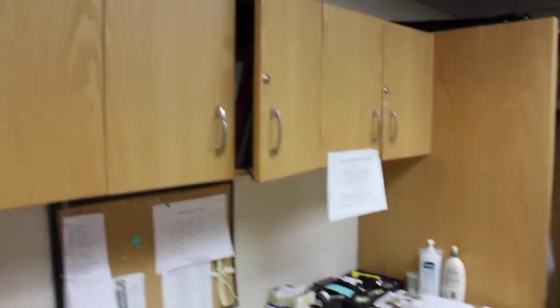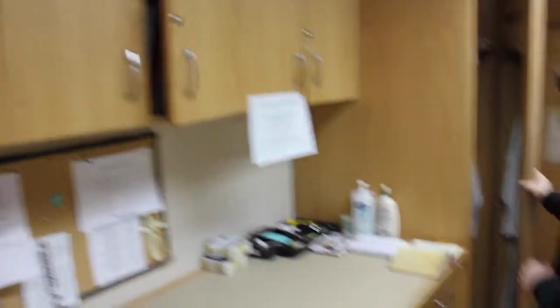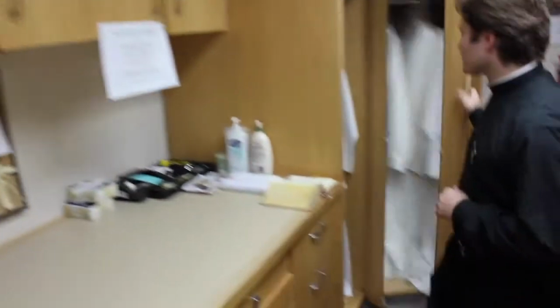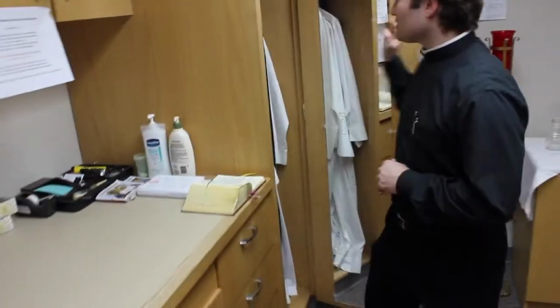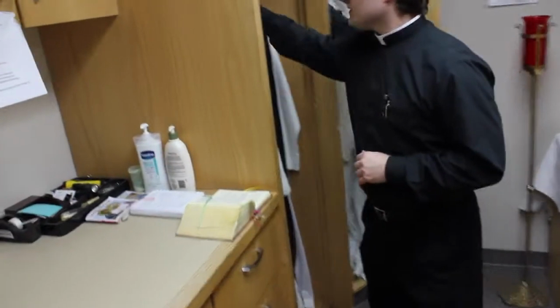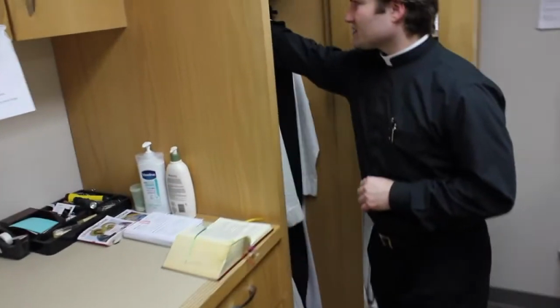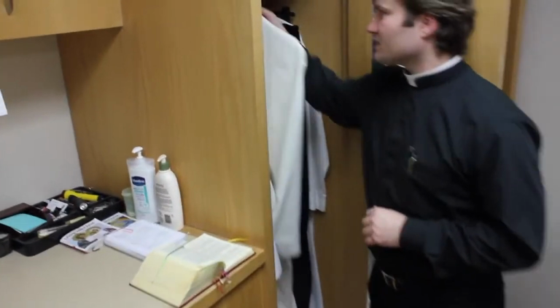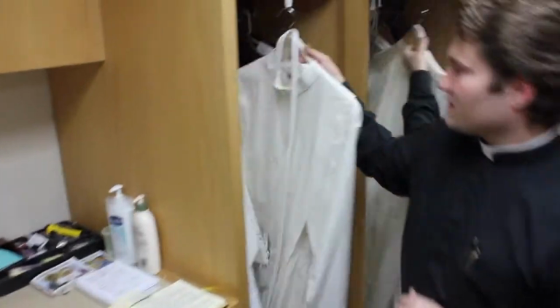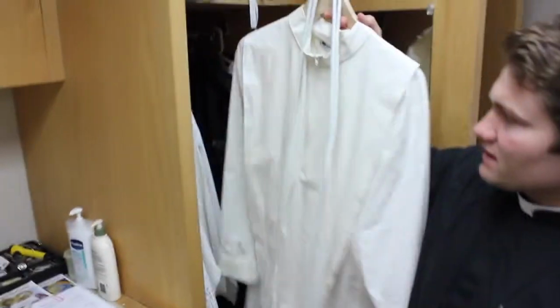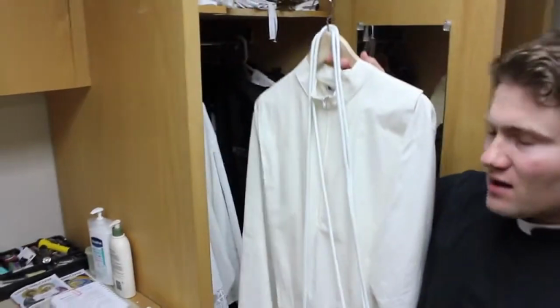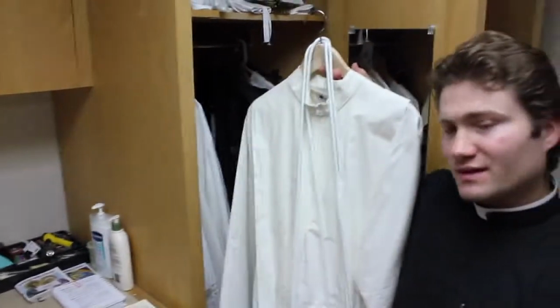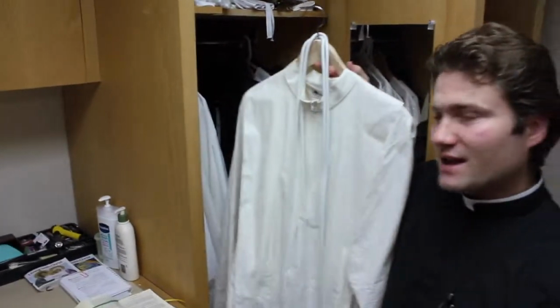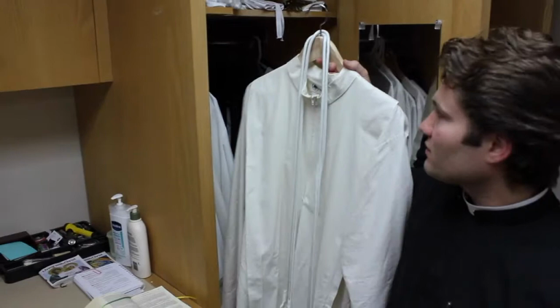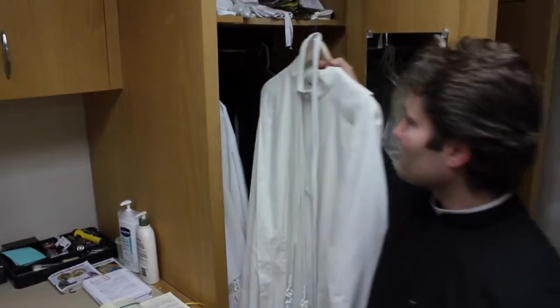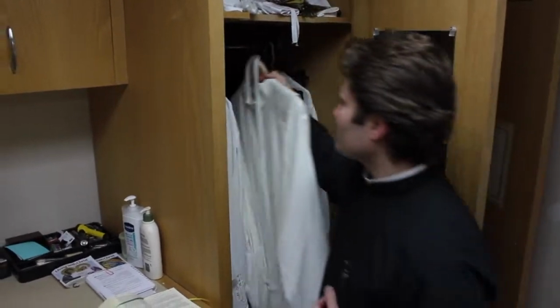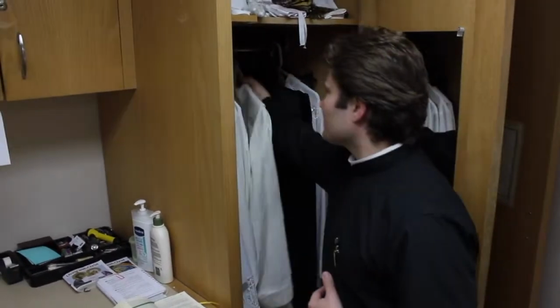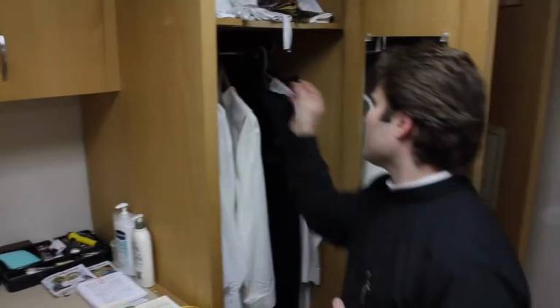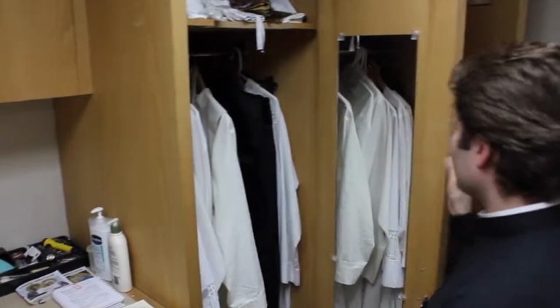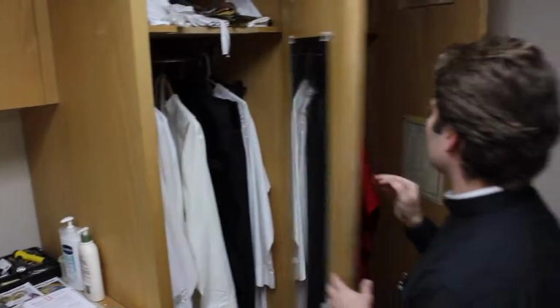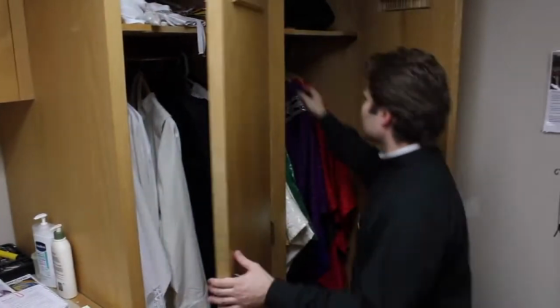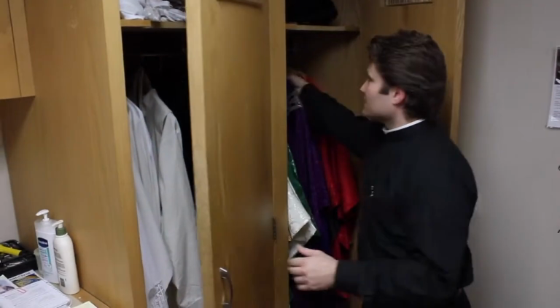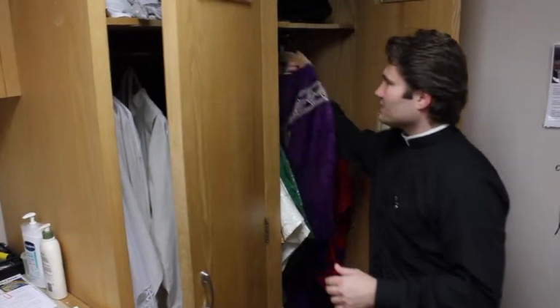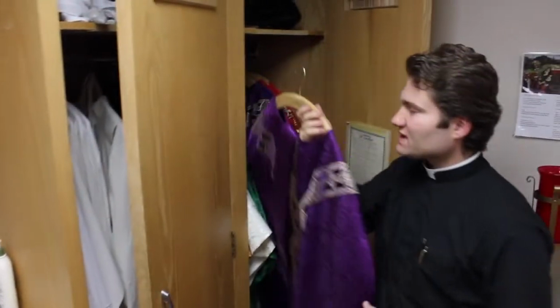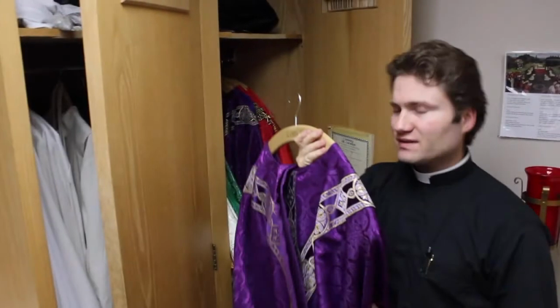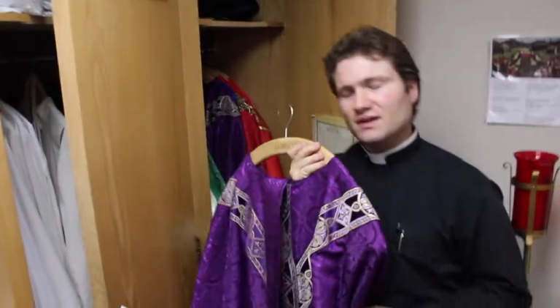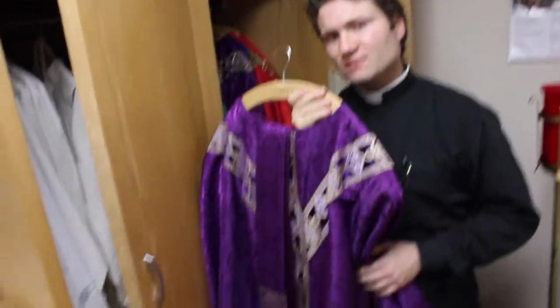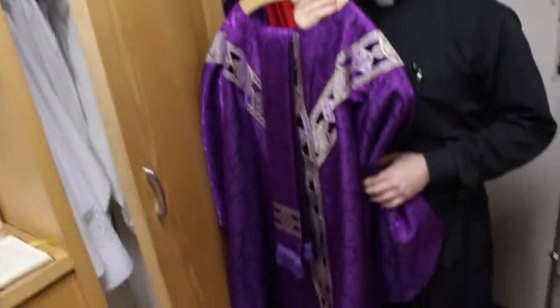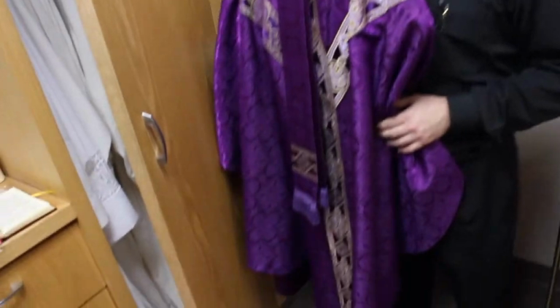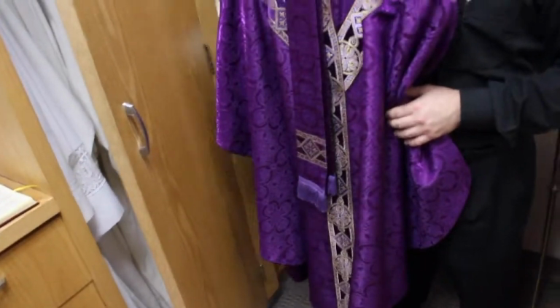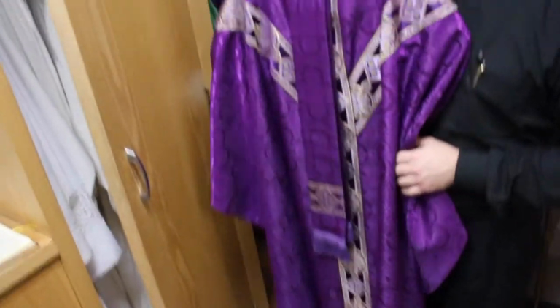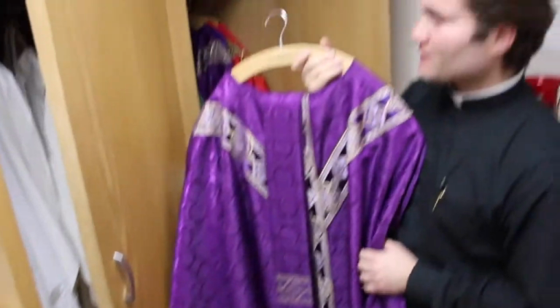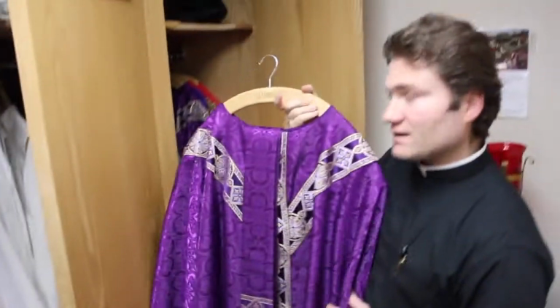Here we have some vestments. This is an alb, which the priest uses. This is a vestment, a chasuble, that the priest uses for Advent.